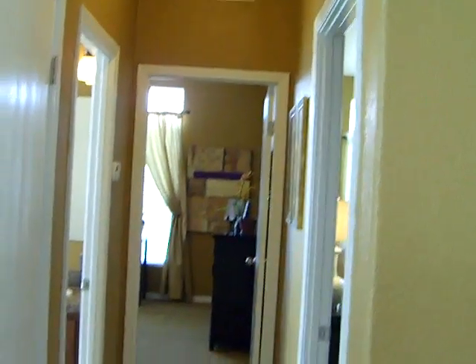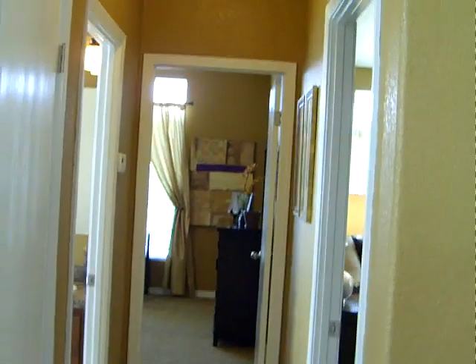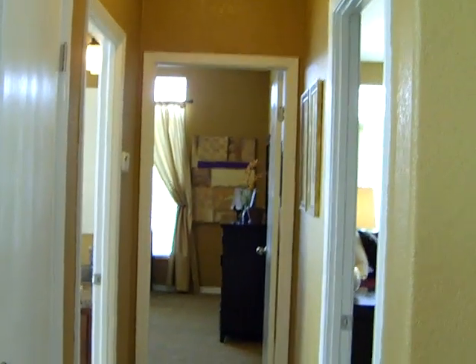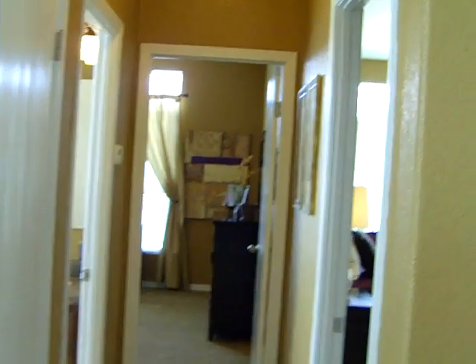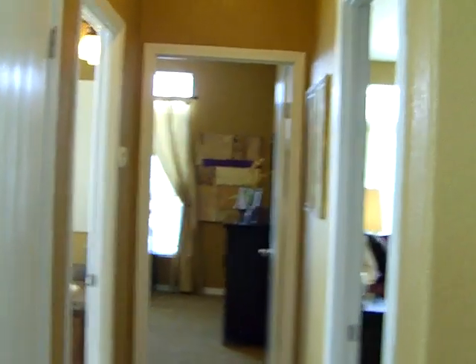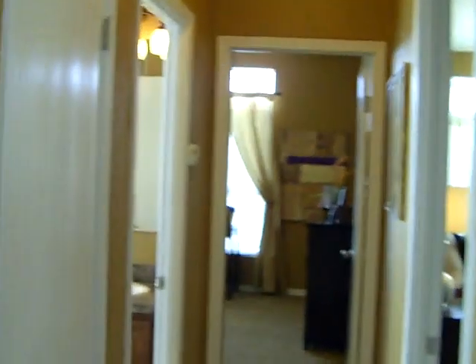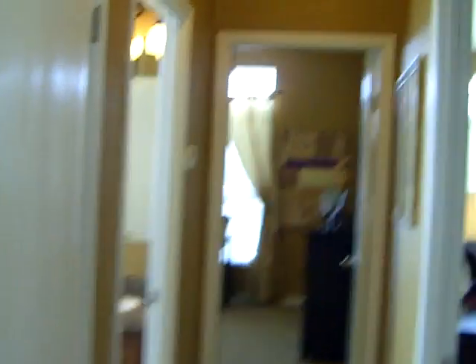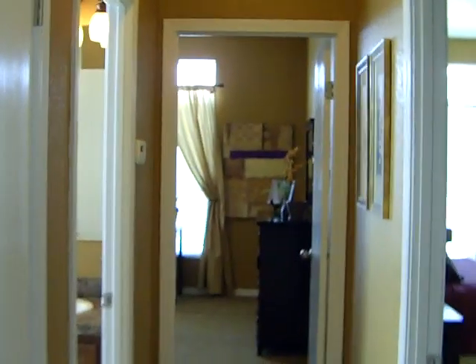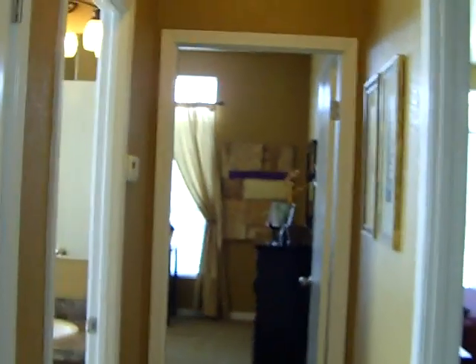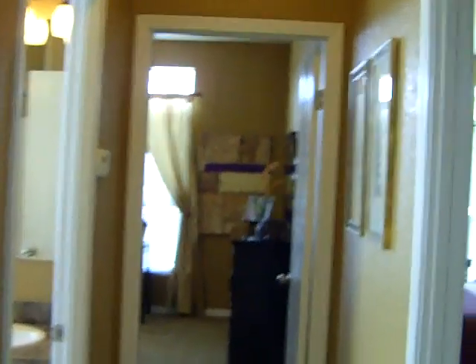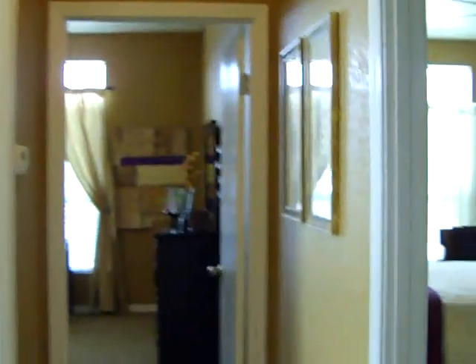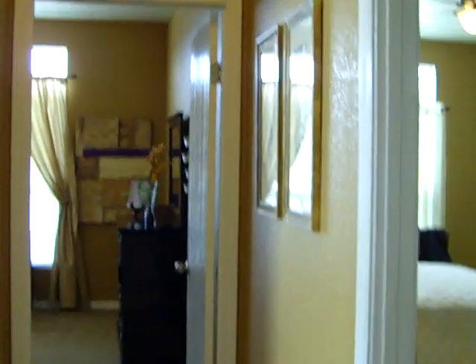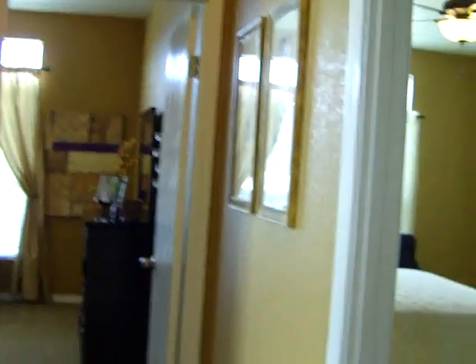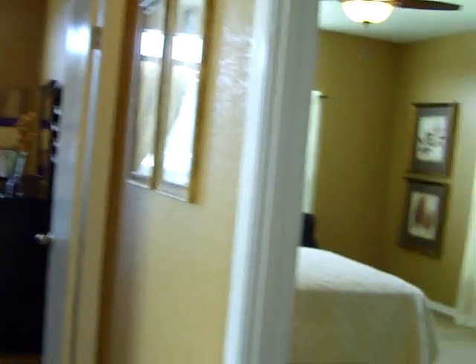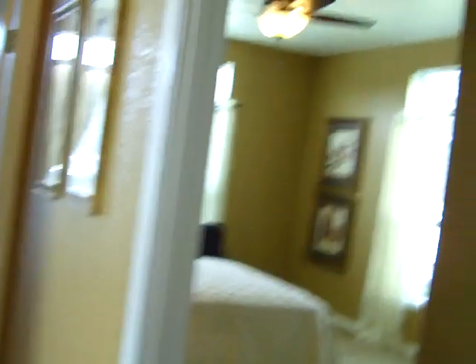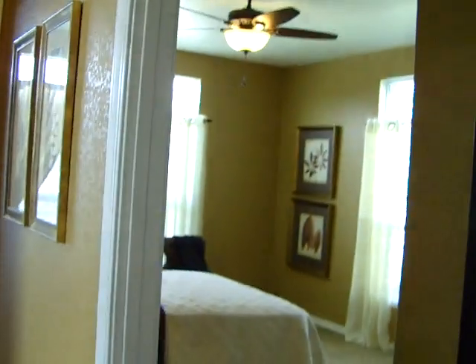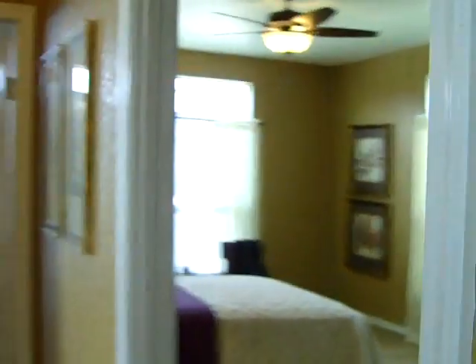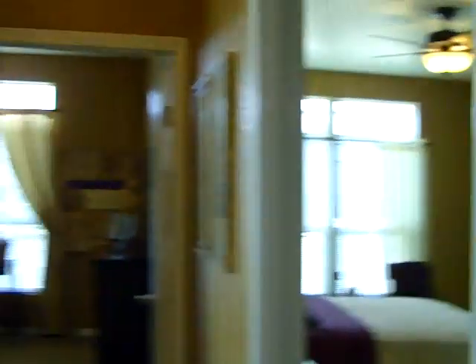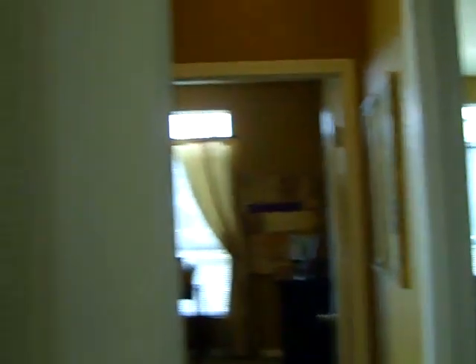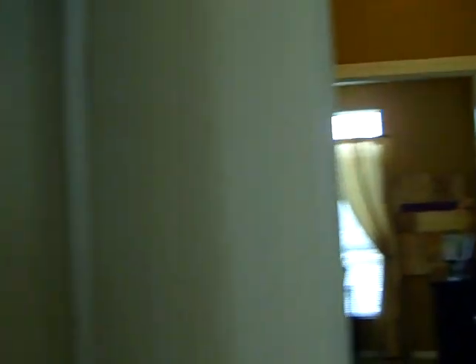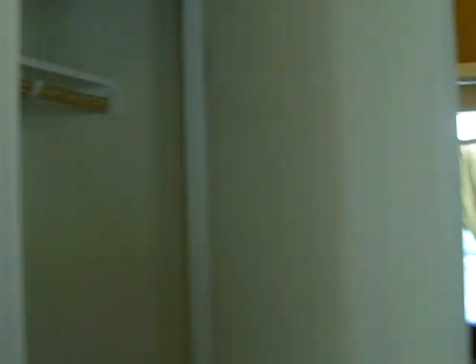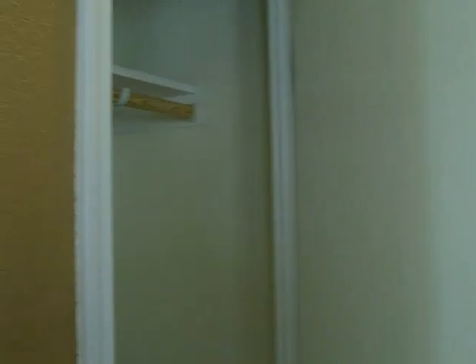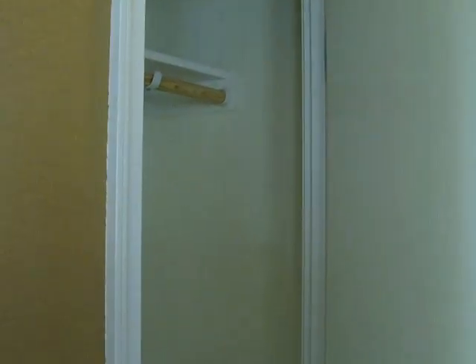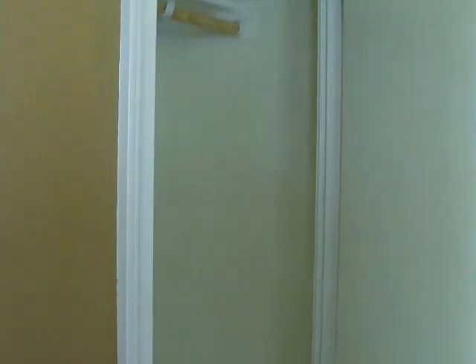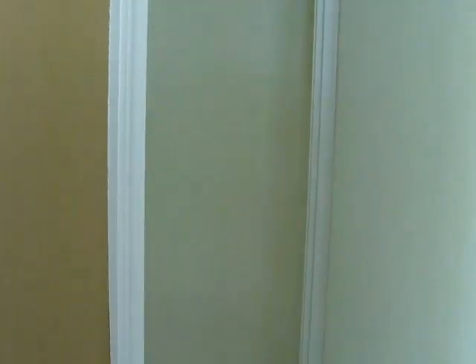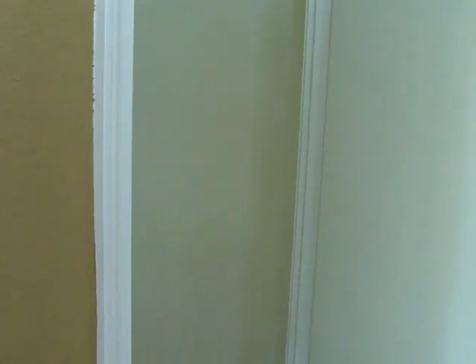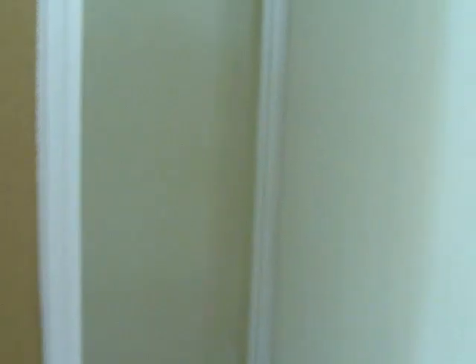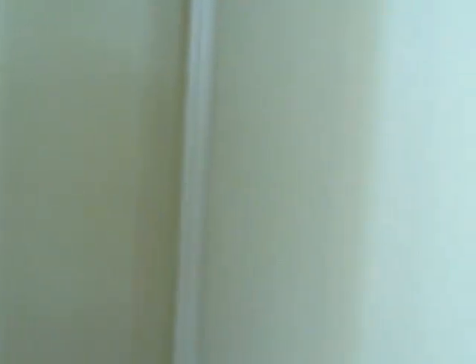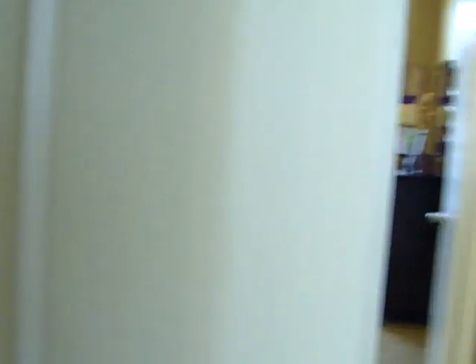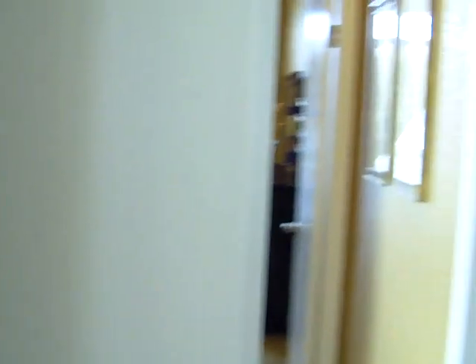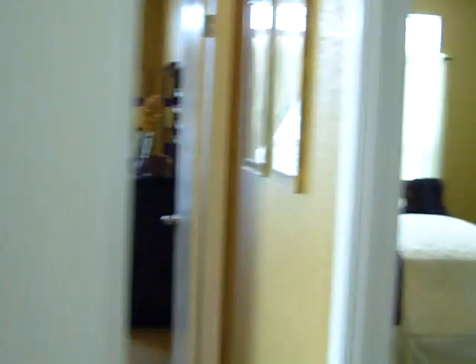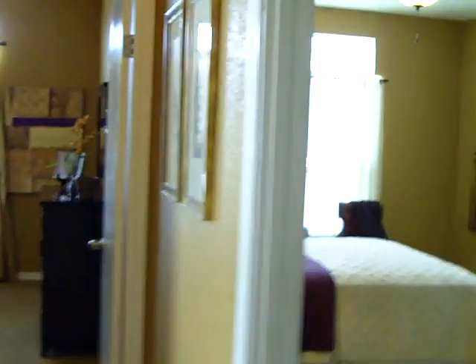As you go down to the right, you come to the two secondary bedrooms, and it includes a coat closet, which of course can be built into a linen closet if you'd like, although there's plenty of linen in the home elsewhere.